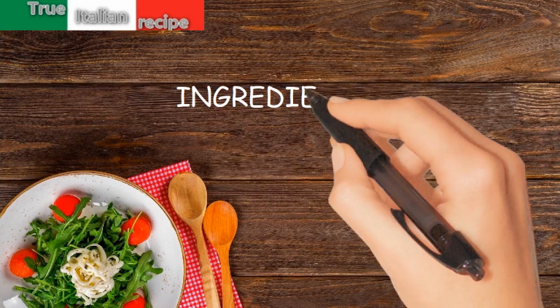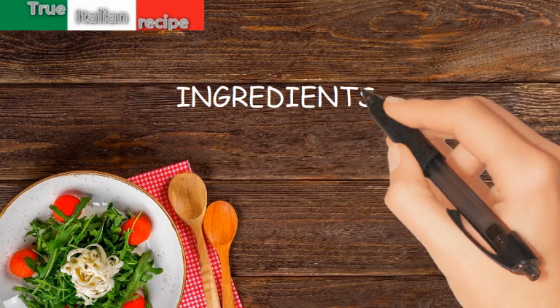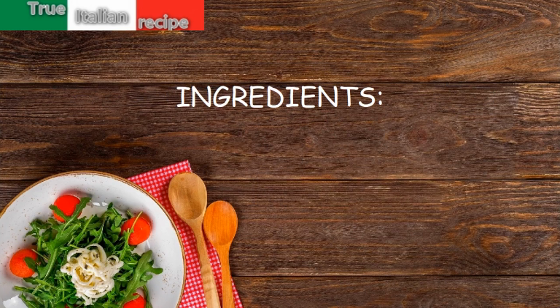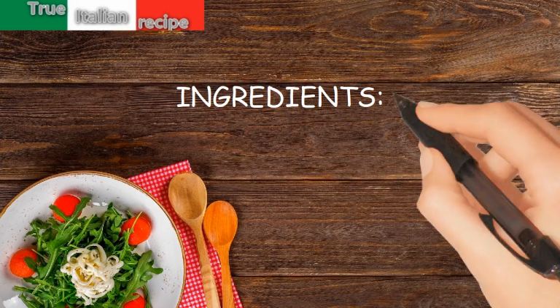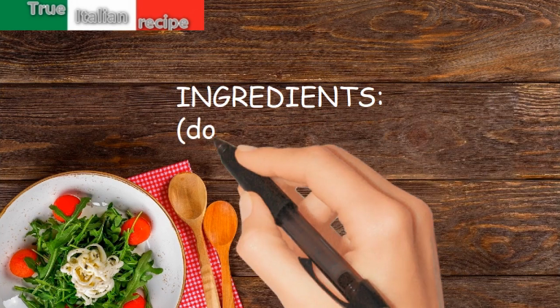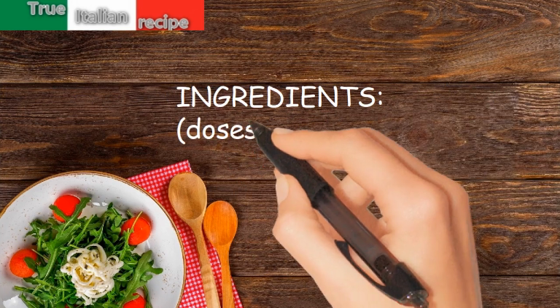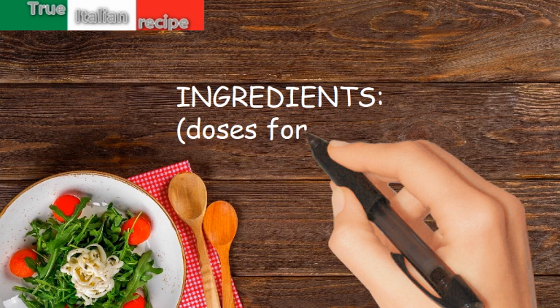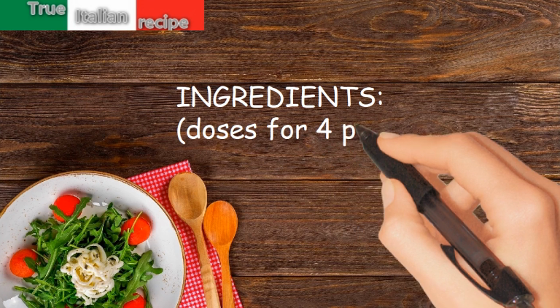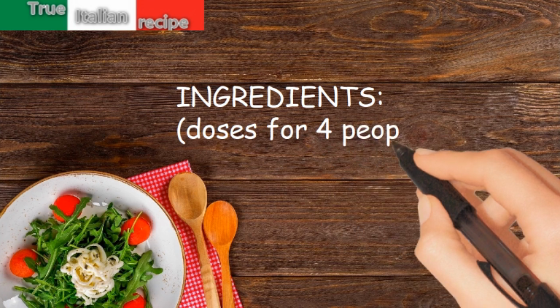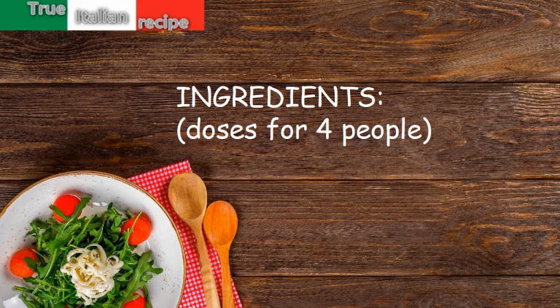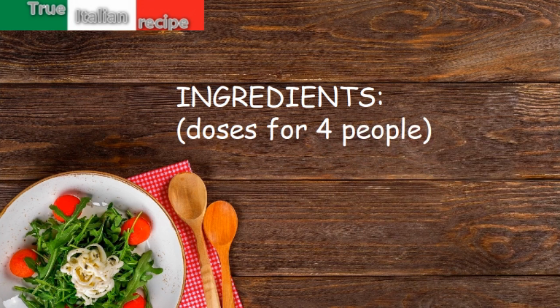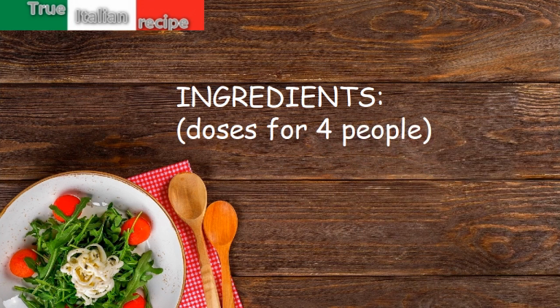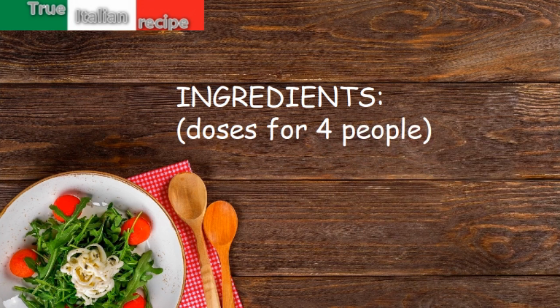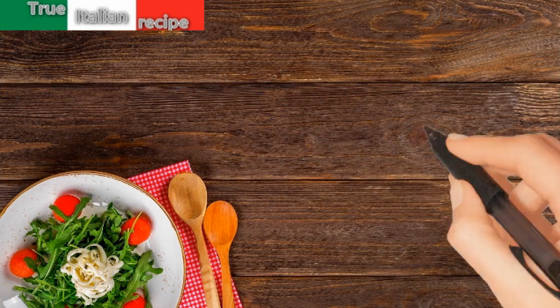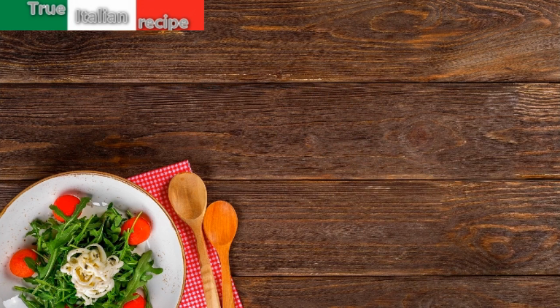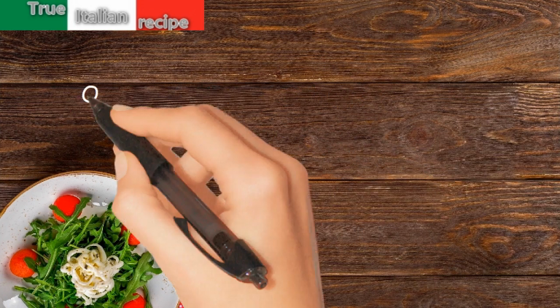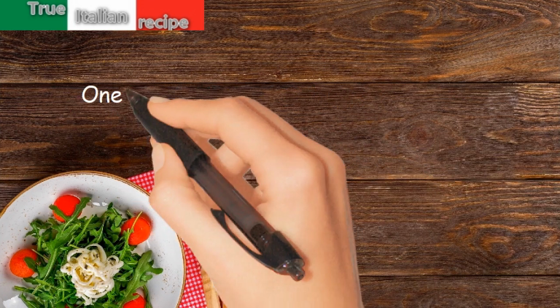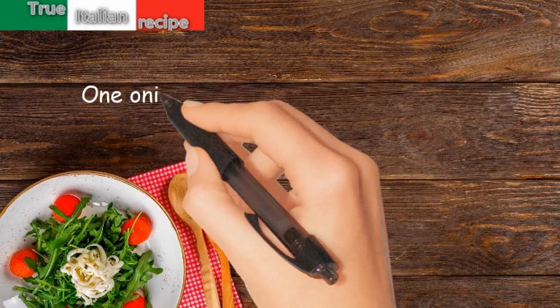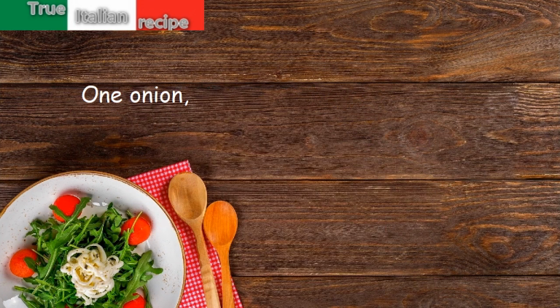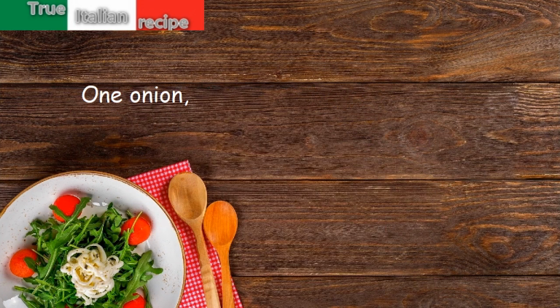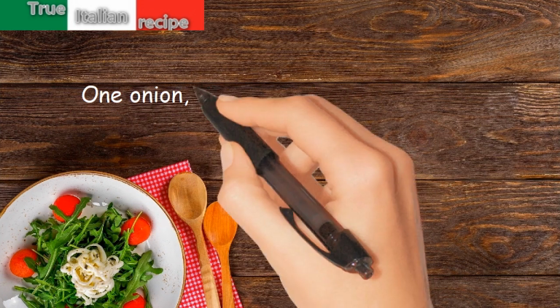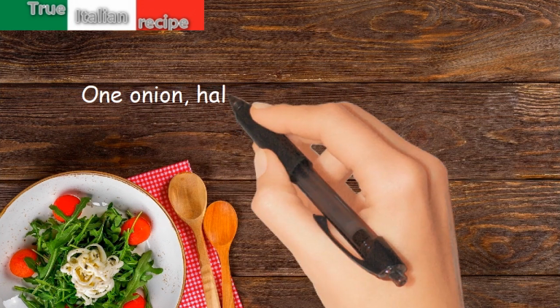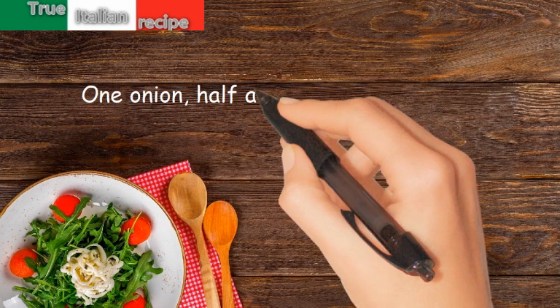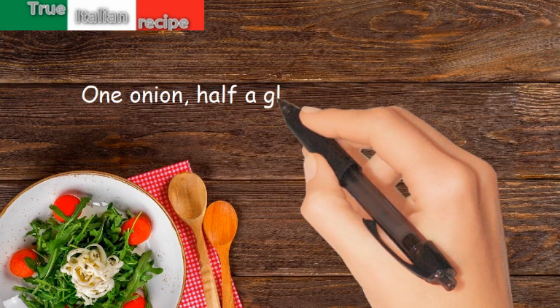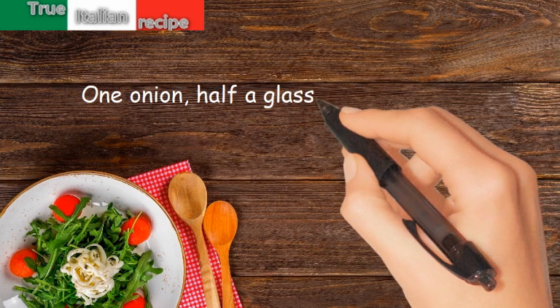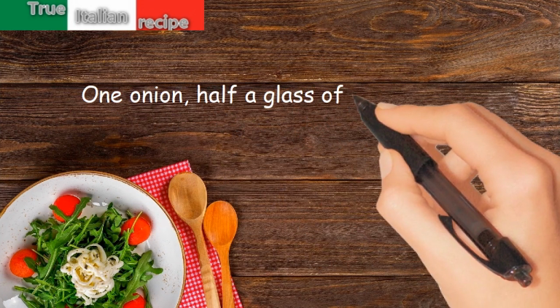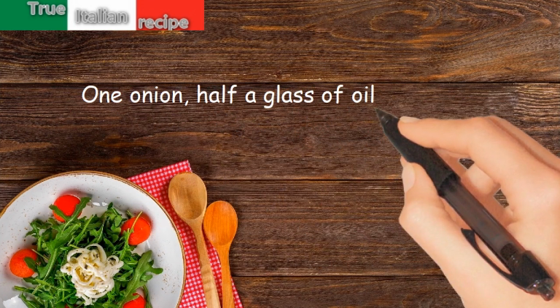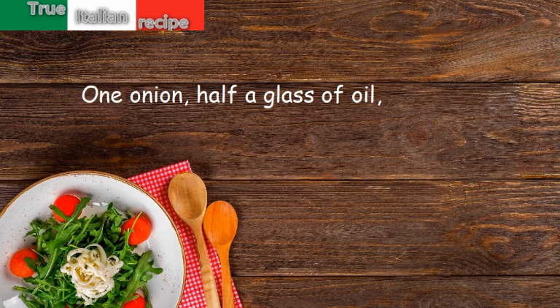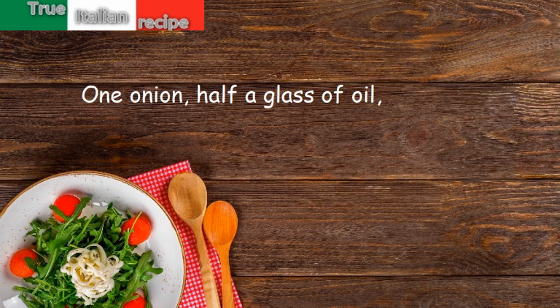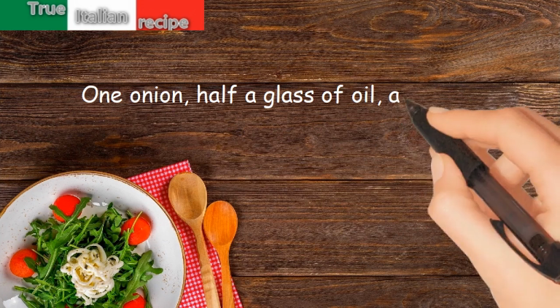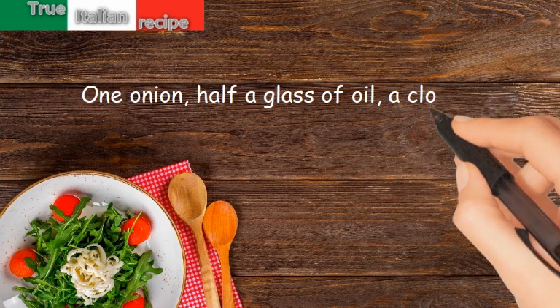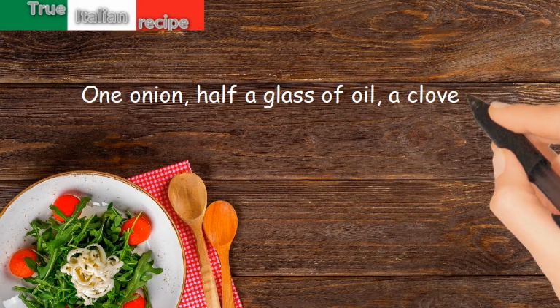Ingredients. Doses for 4 people. 1 onion, half a glass of oil, a clove of garlic.